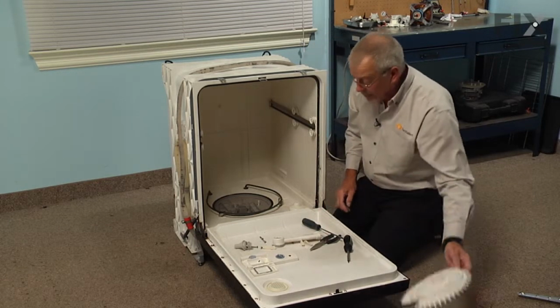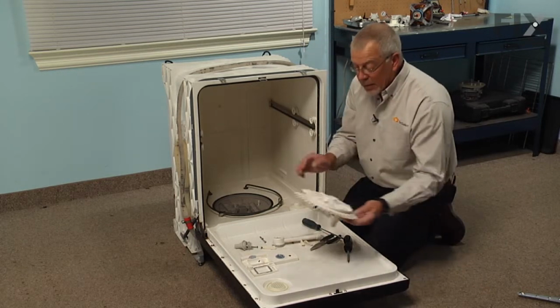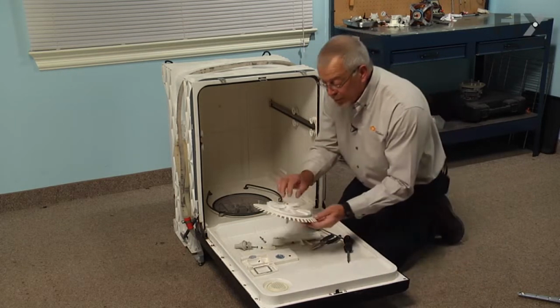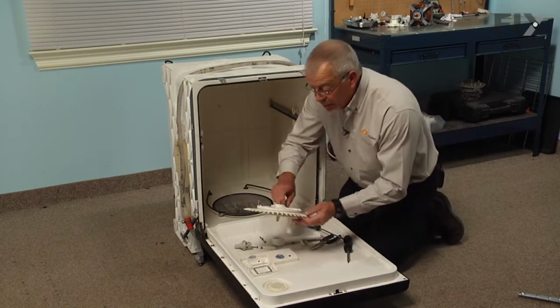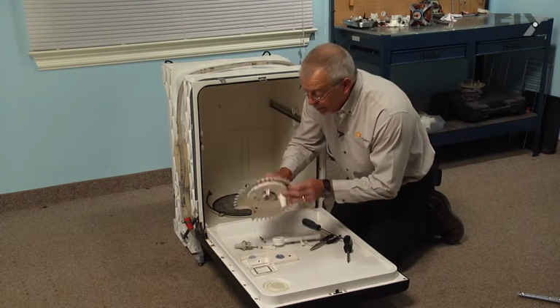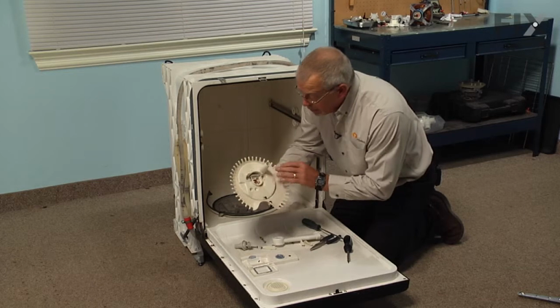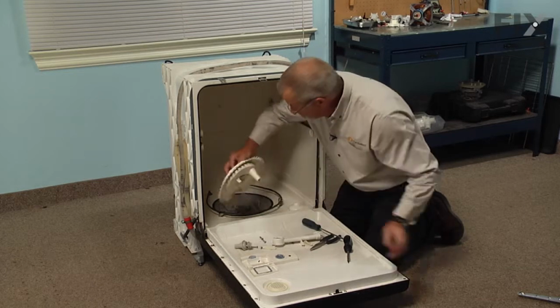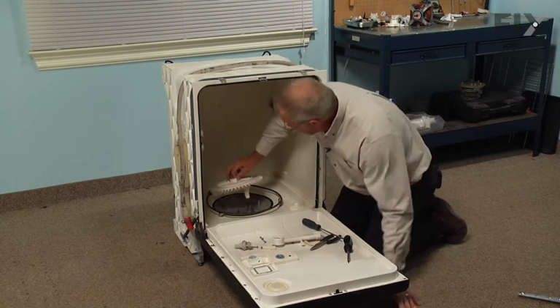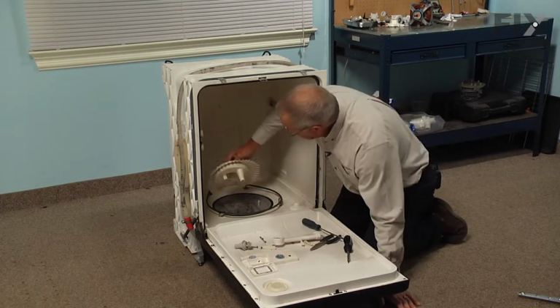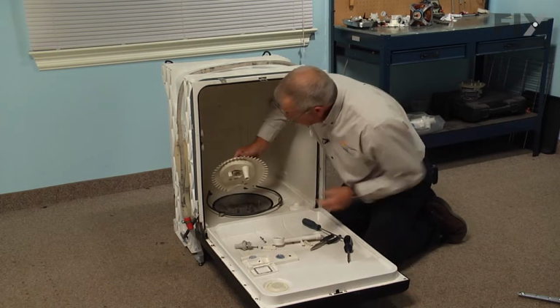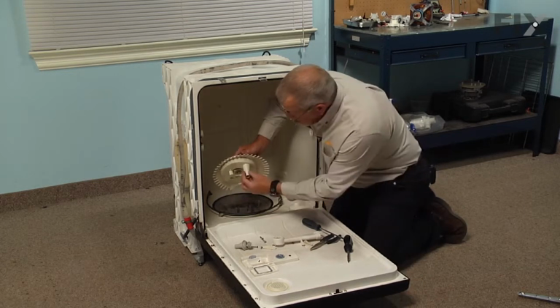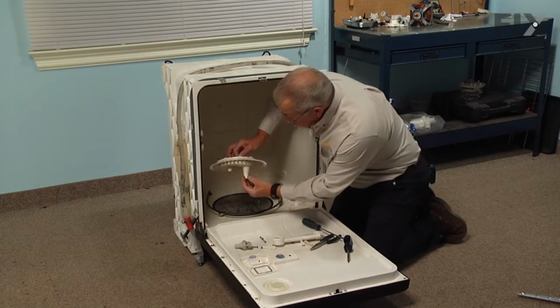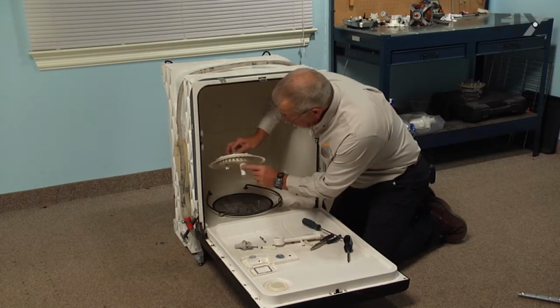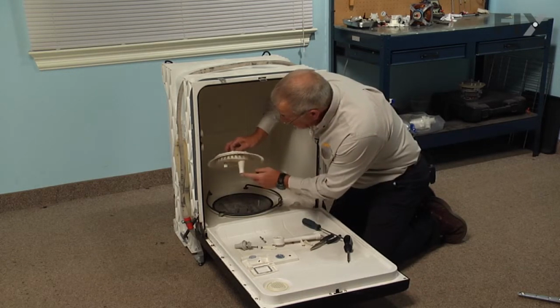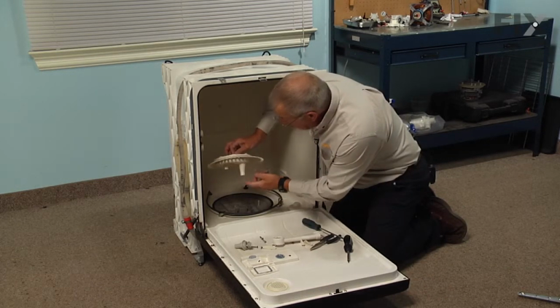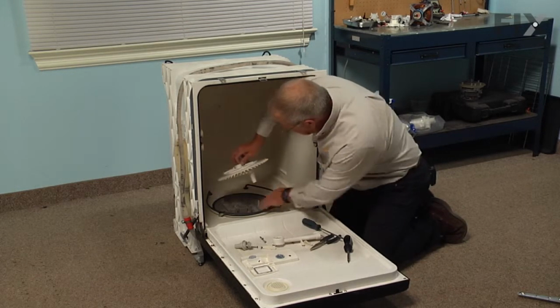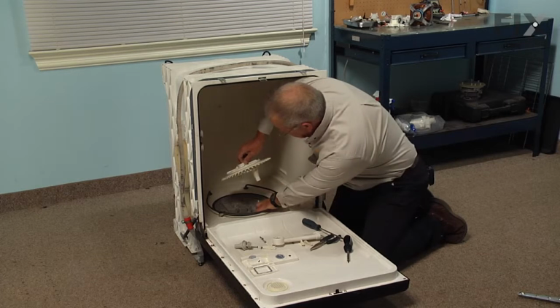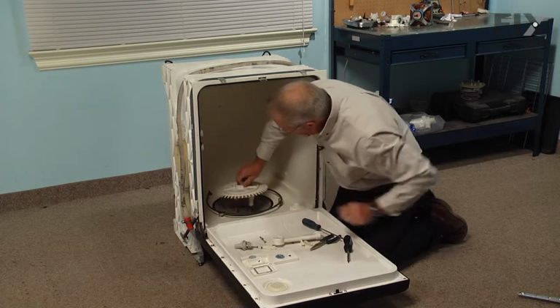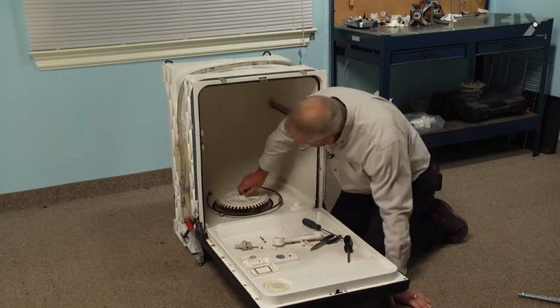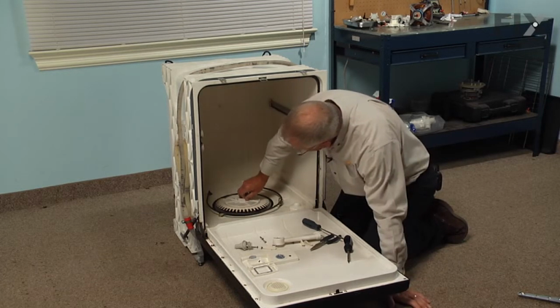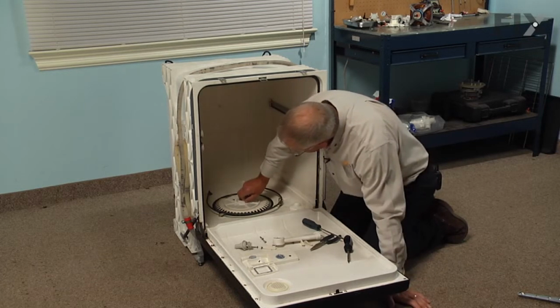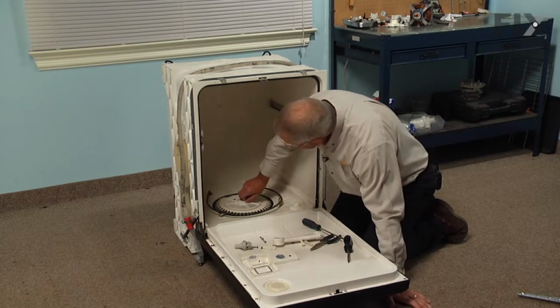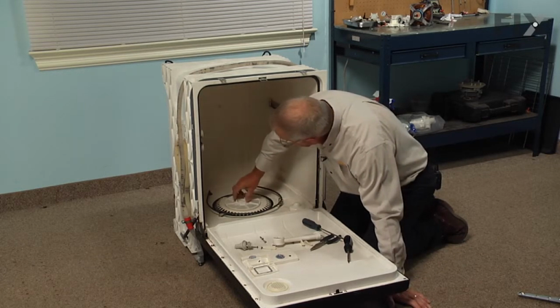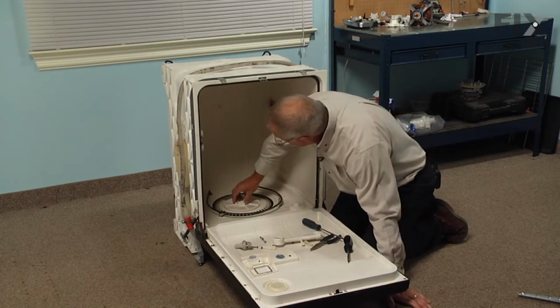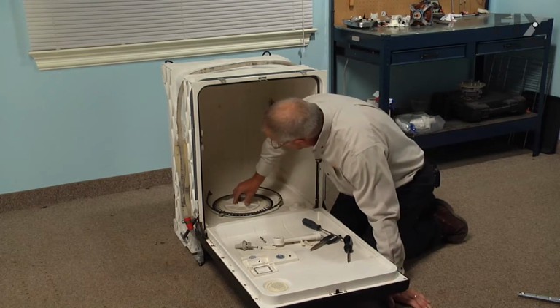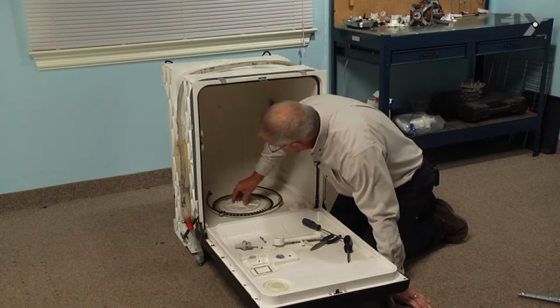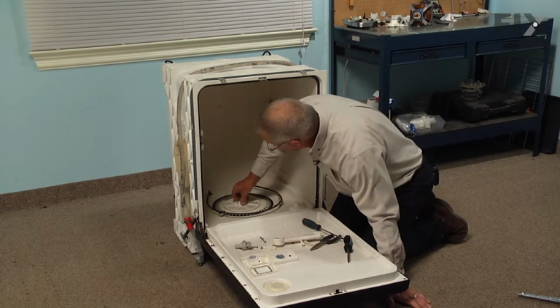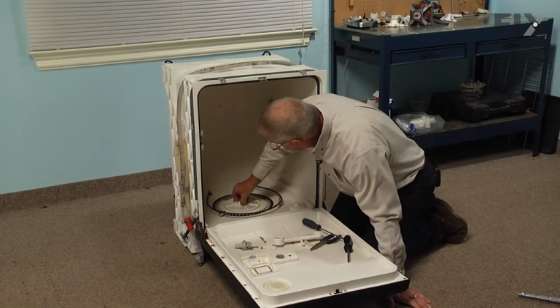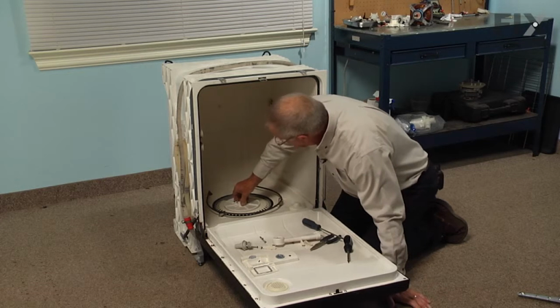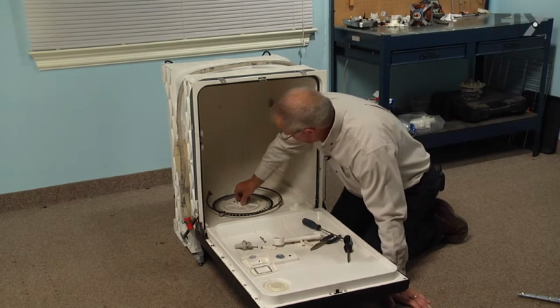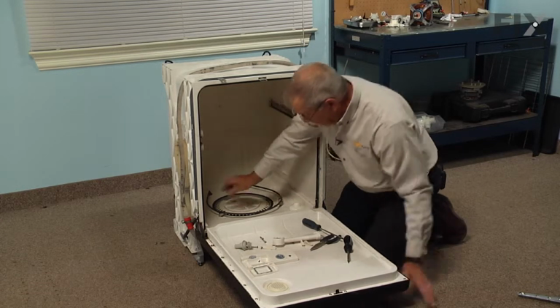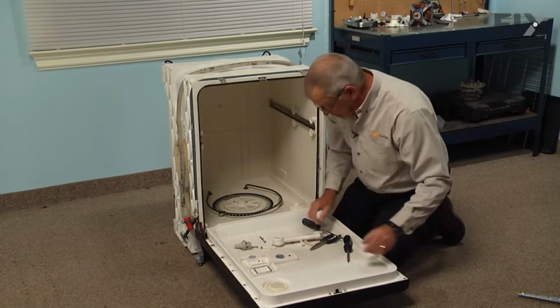Then we can put the pump cover and screen assembly in place. Make sure to line up the outlet with the hole in the bottom of the sump area — it should drop flat into place.